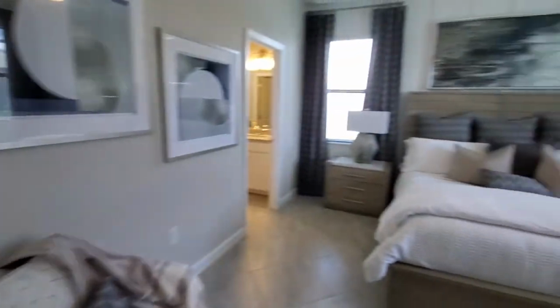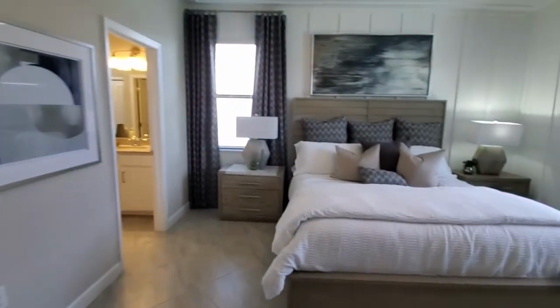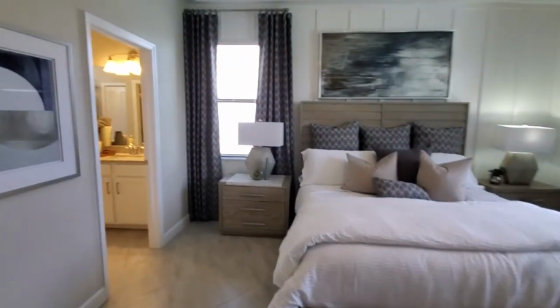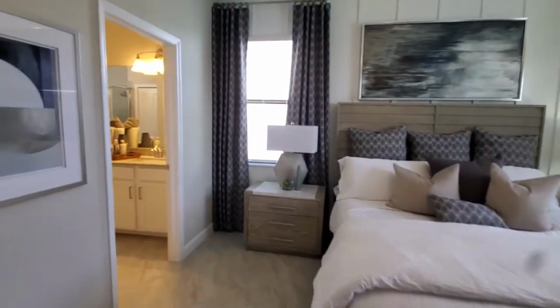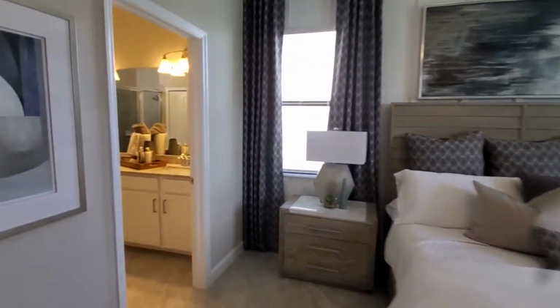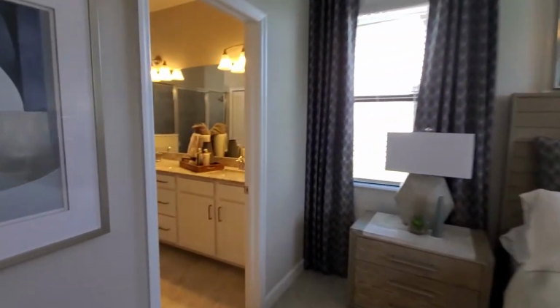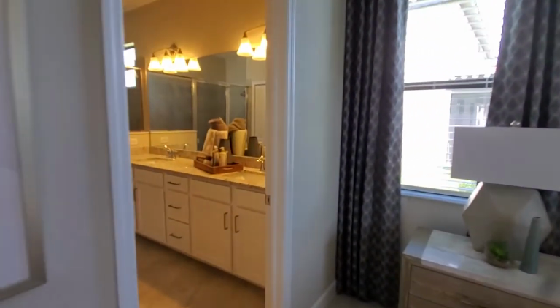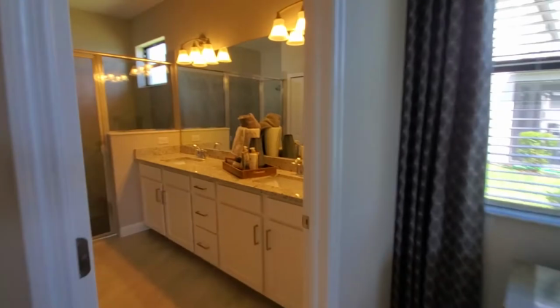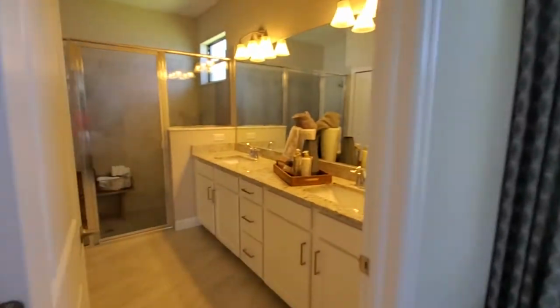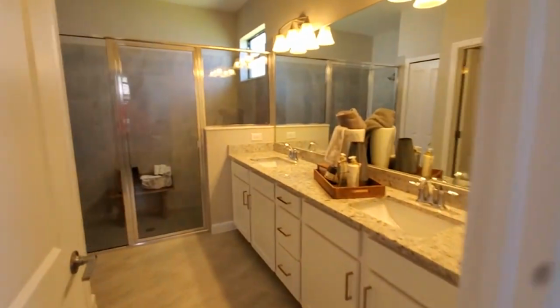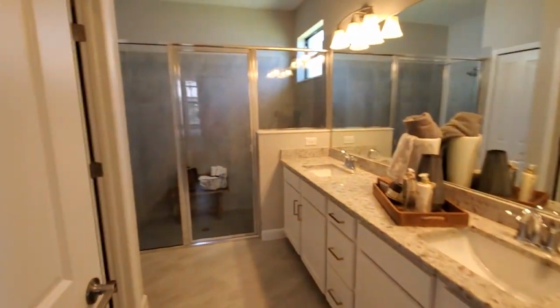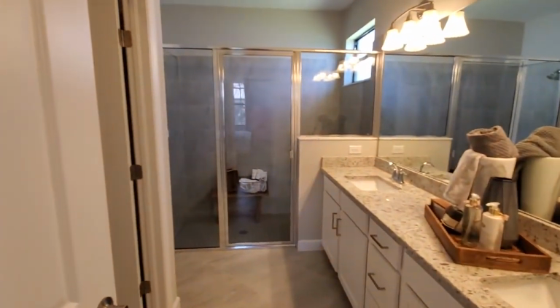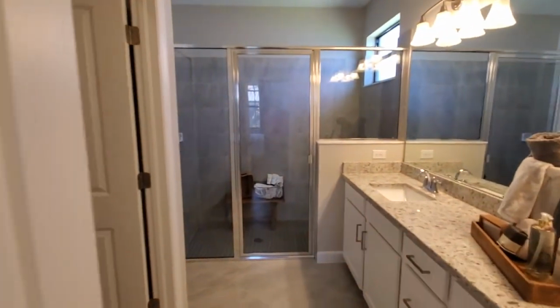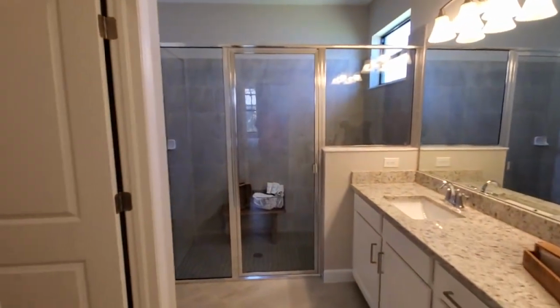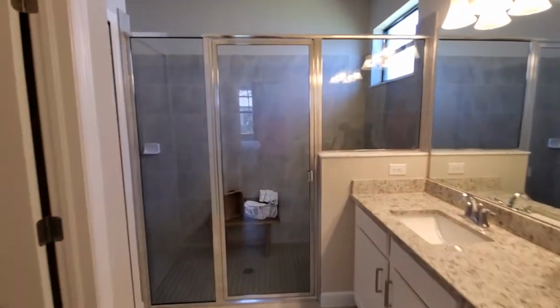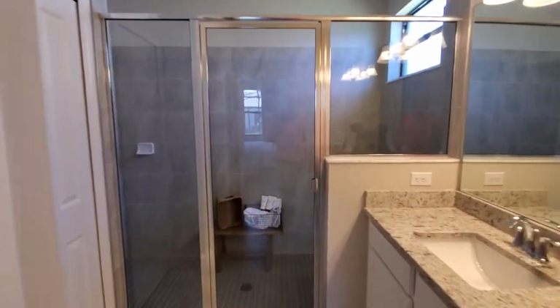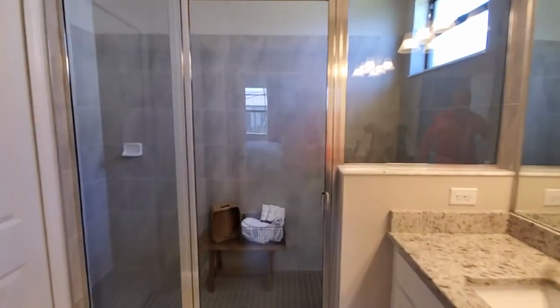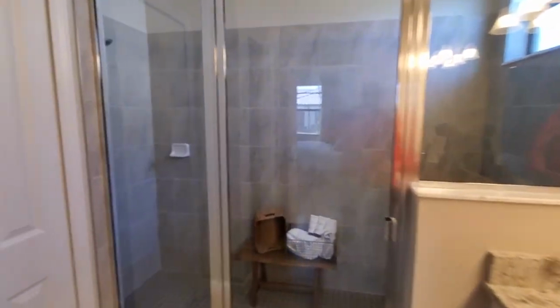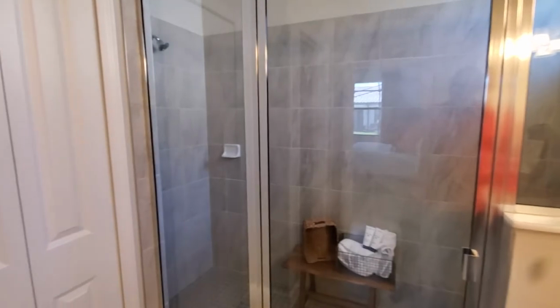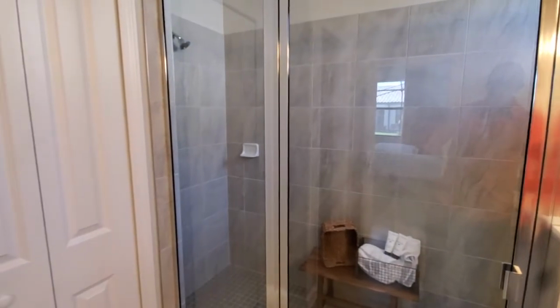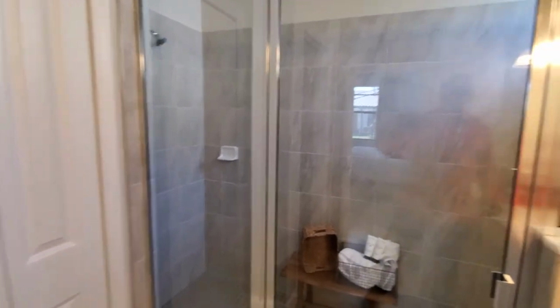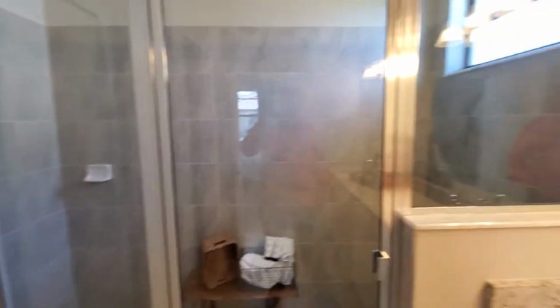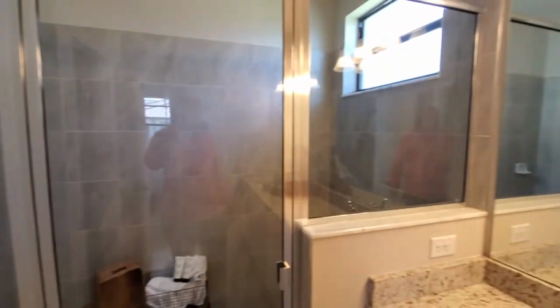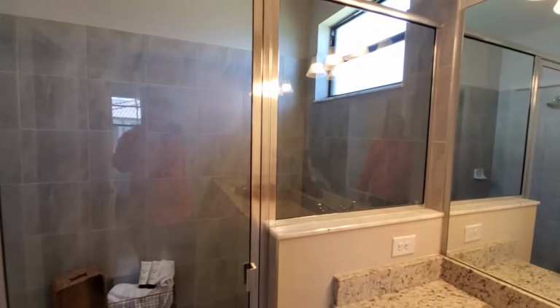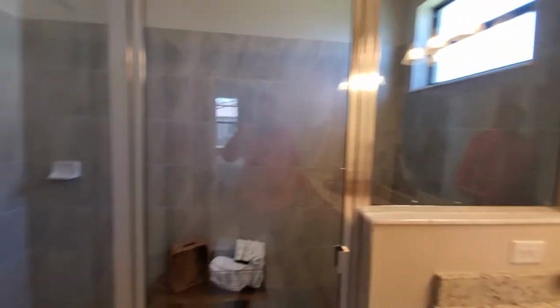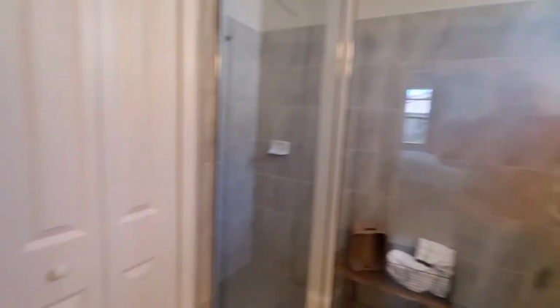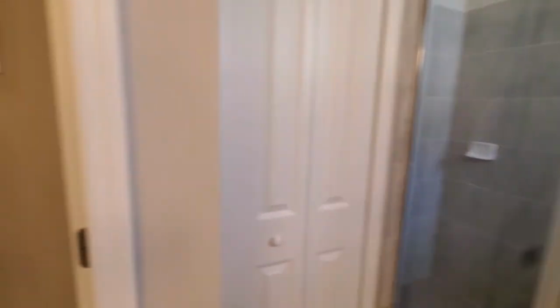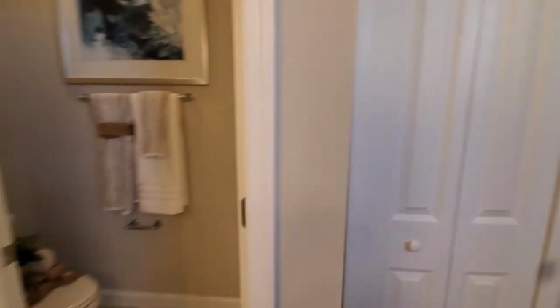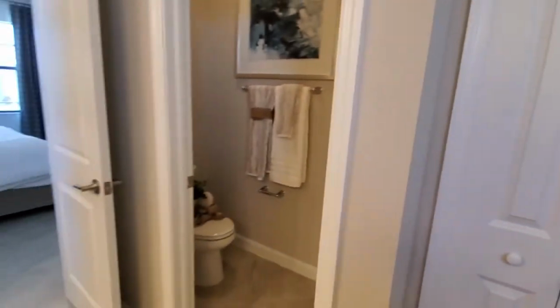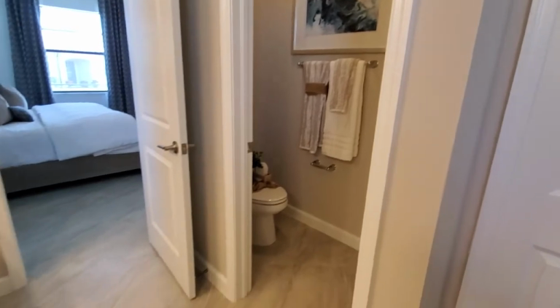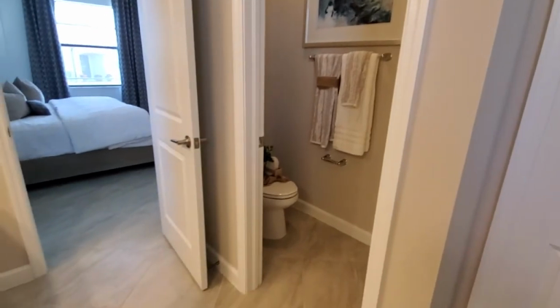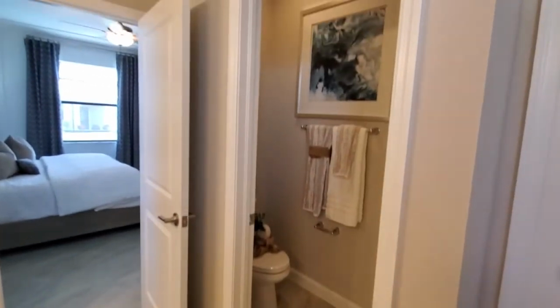And then we have the master bath with dual sinks and a huge shower — plenty of space. You also have the private enclosed commode room.